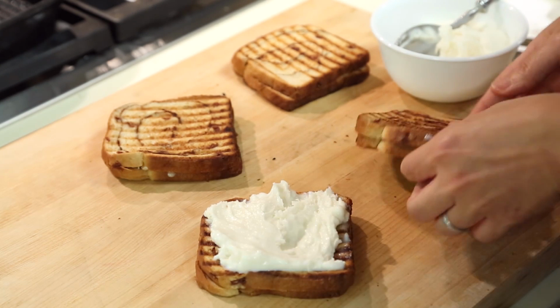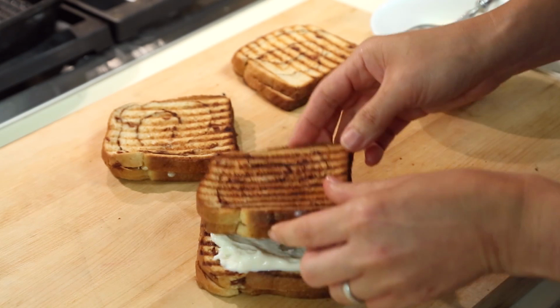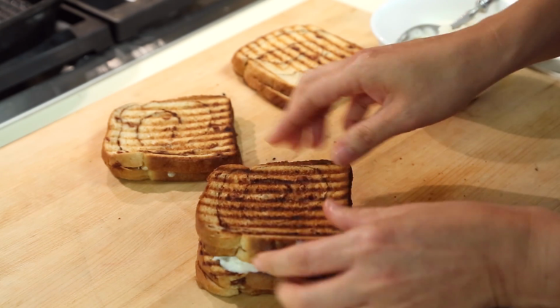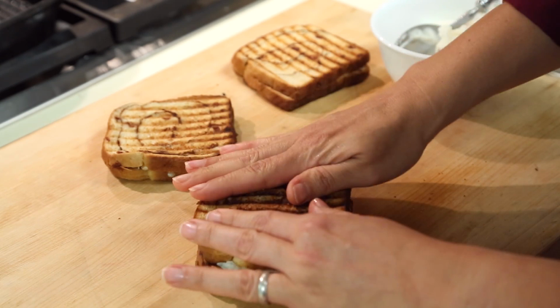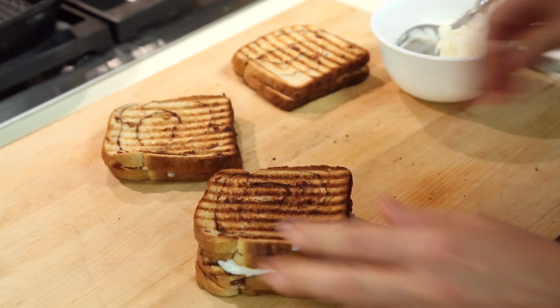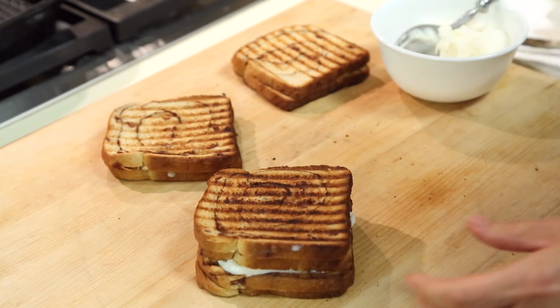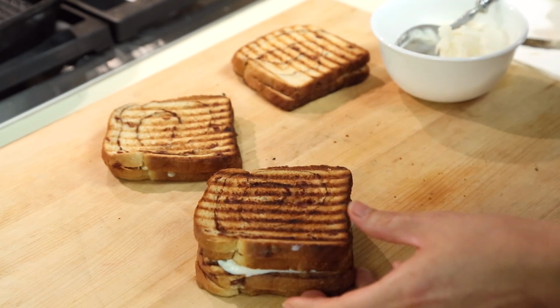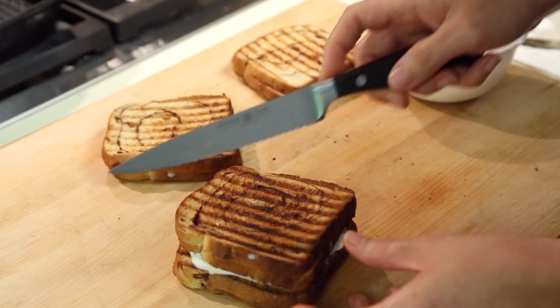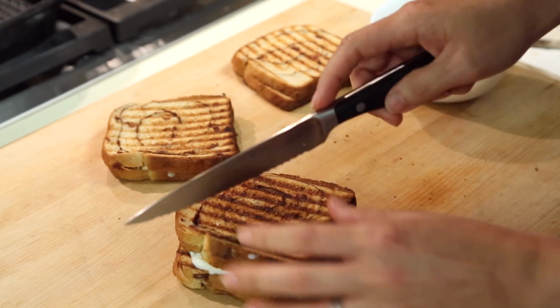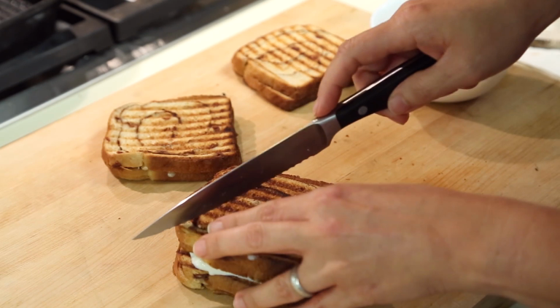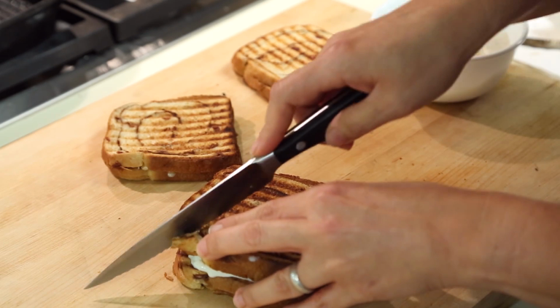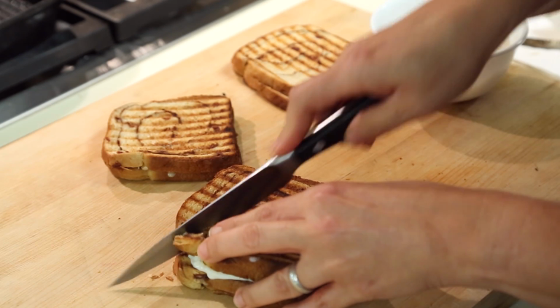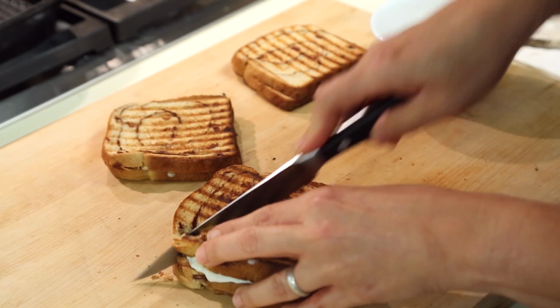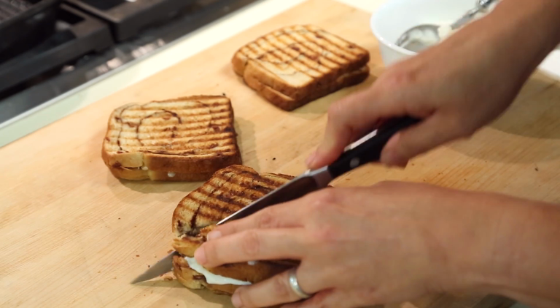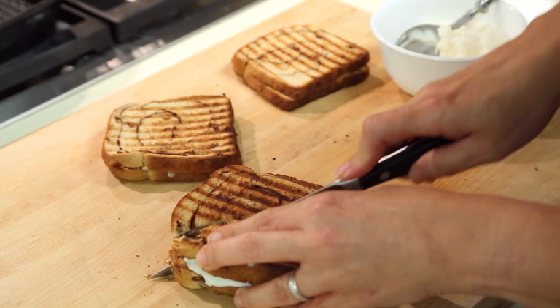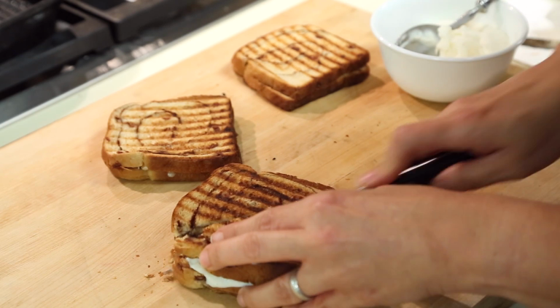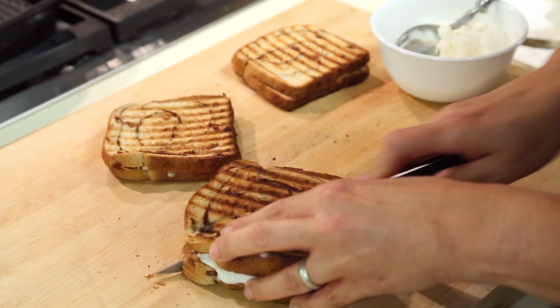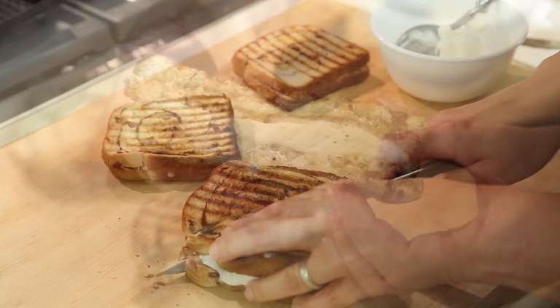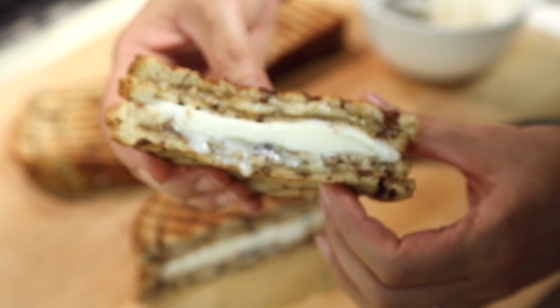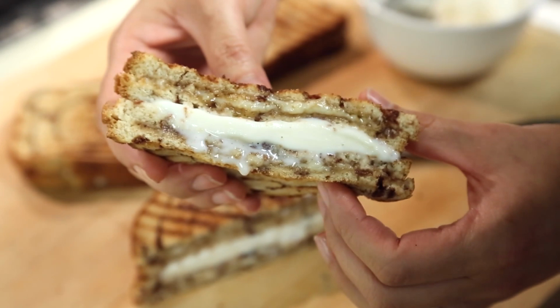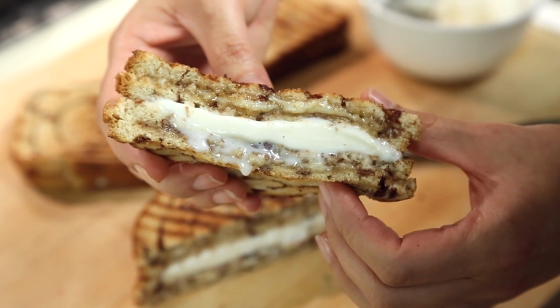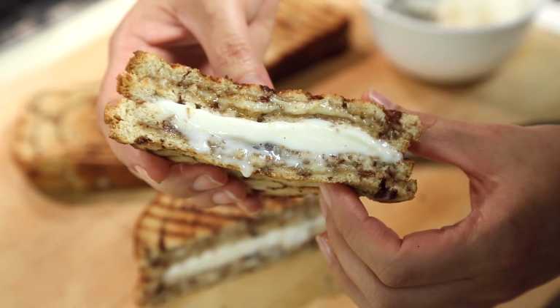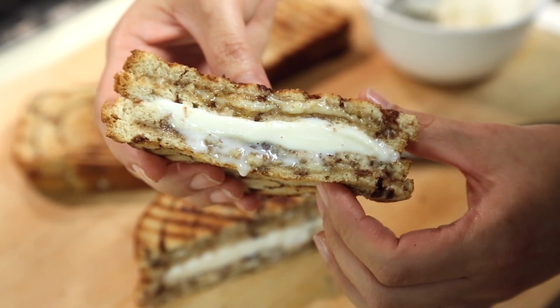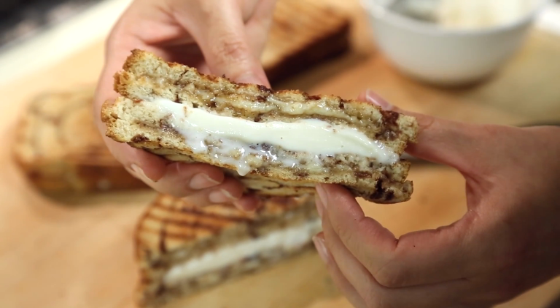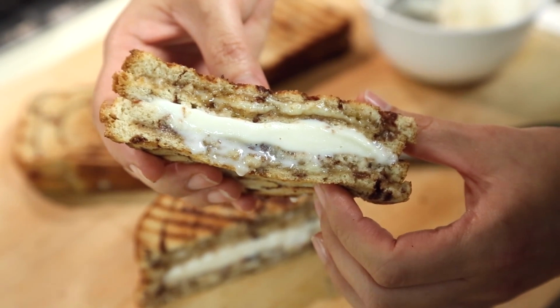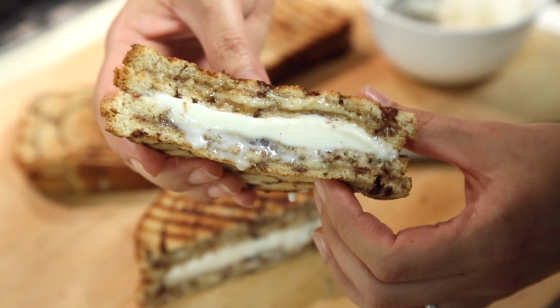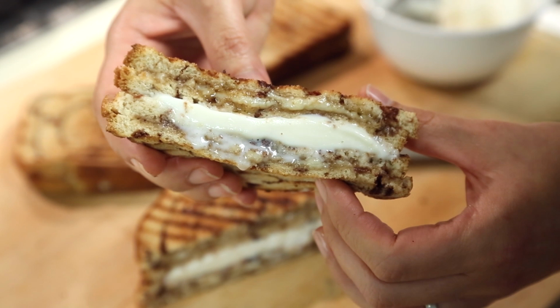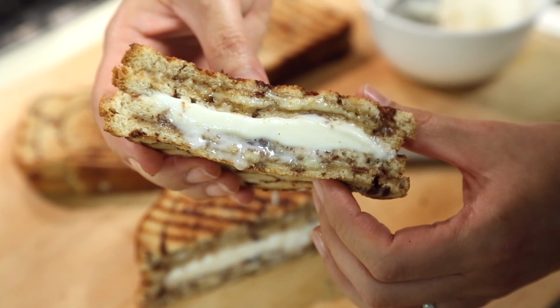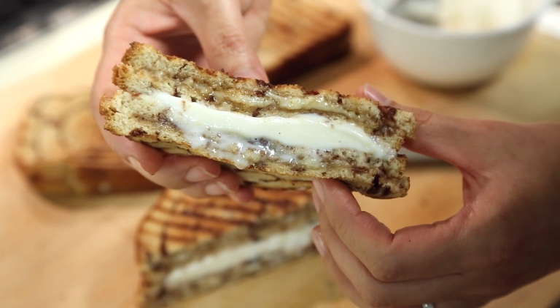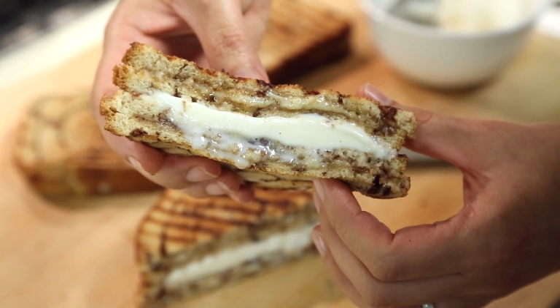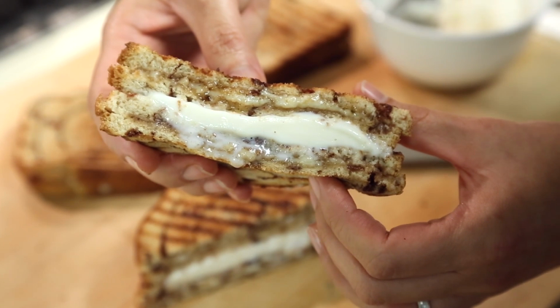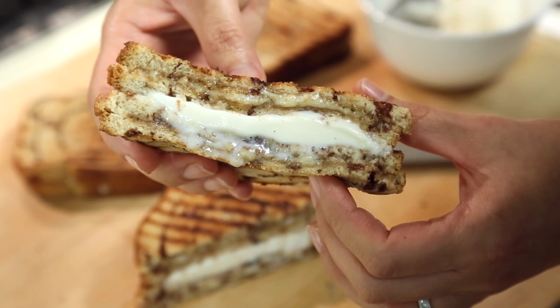It's going to melt and that's the yummy part. Take a serrated knife, which works really well for cutting bread, cut it in half — and there you have it: apple butter, cheese, and ice cream getting gooey and melty. Absolutely delicious.